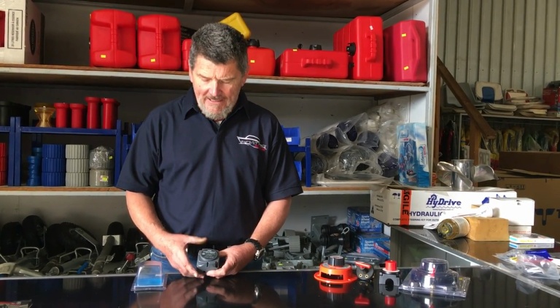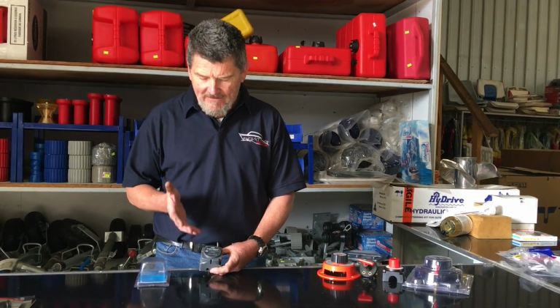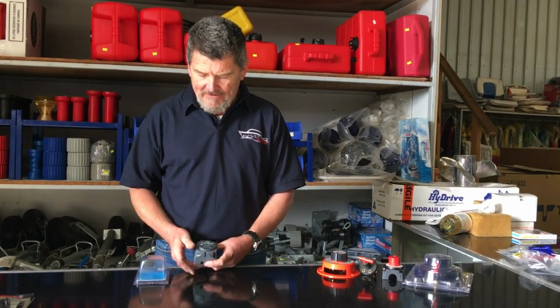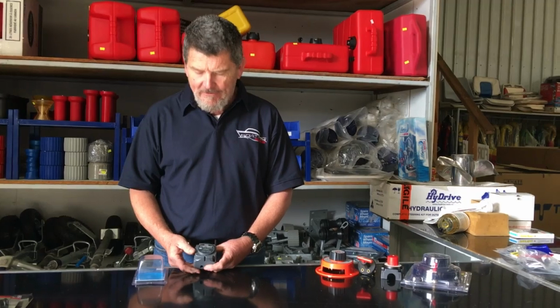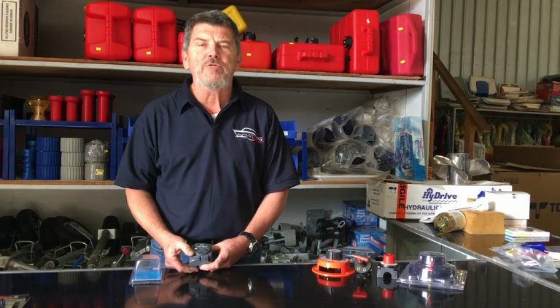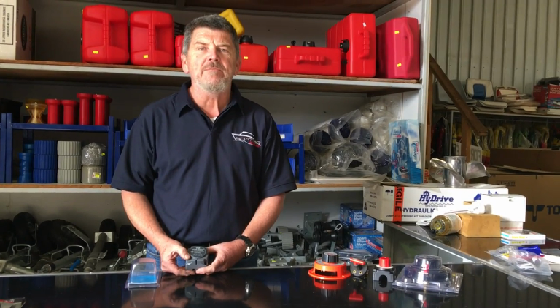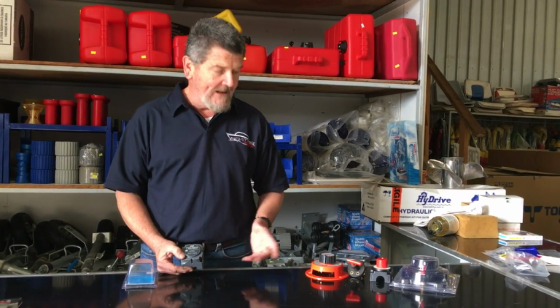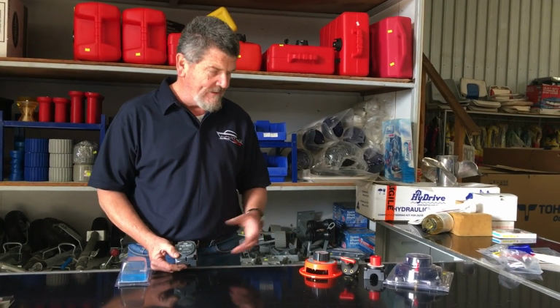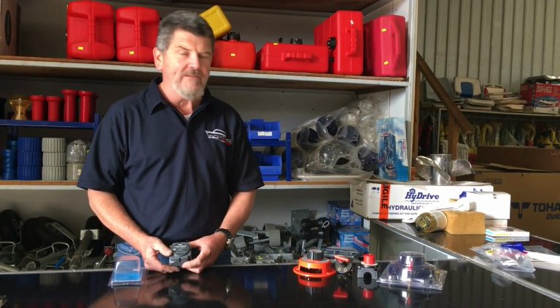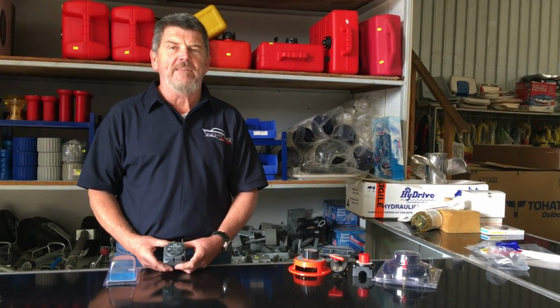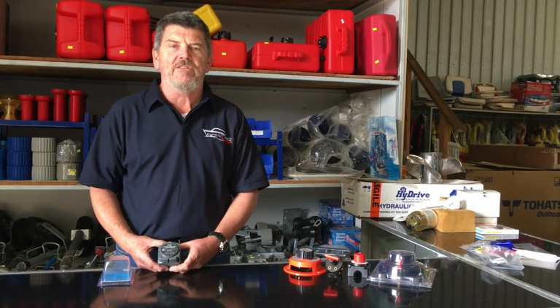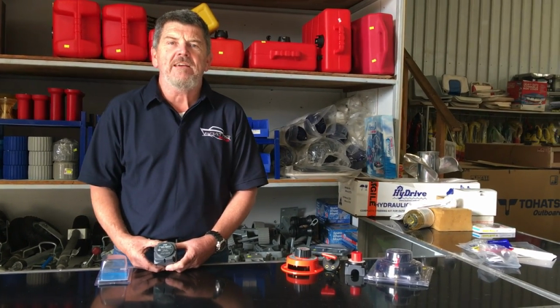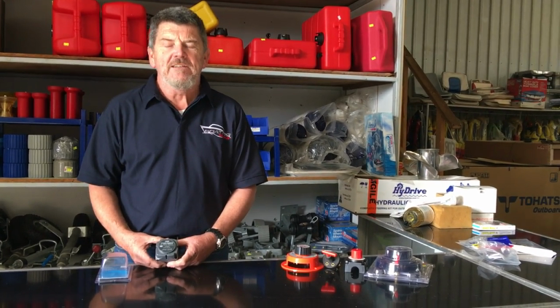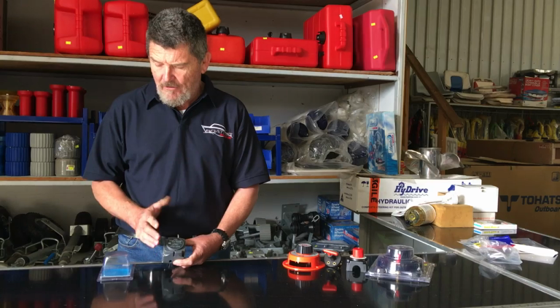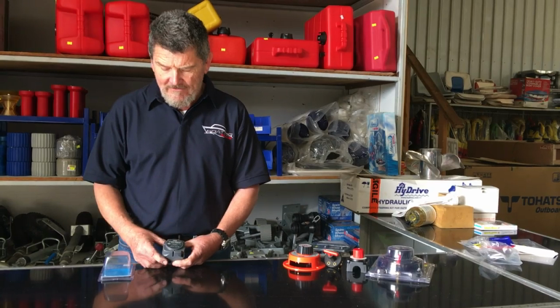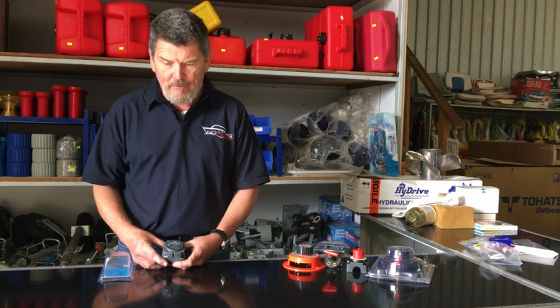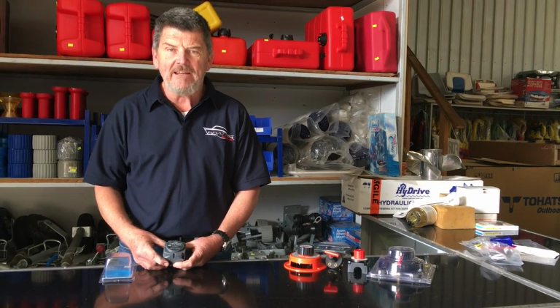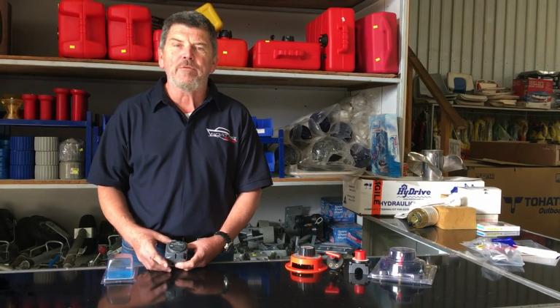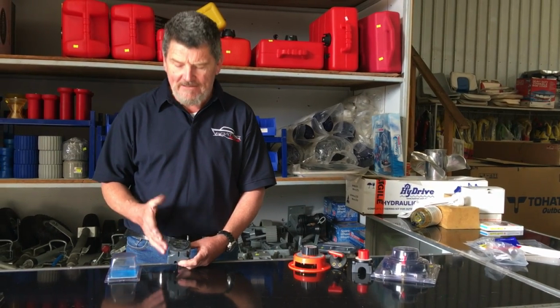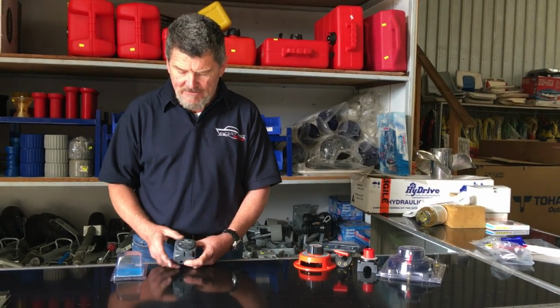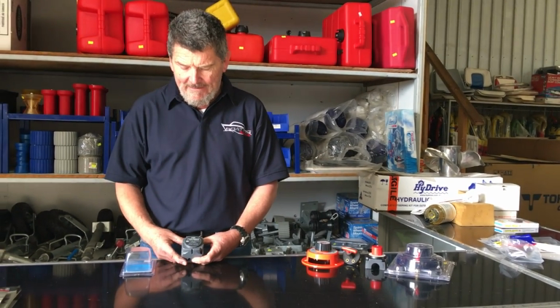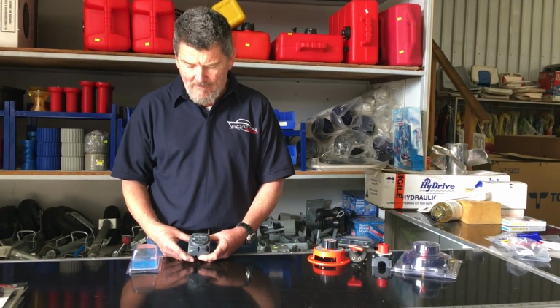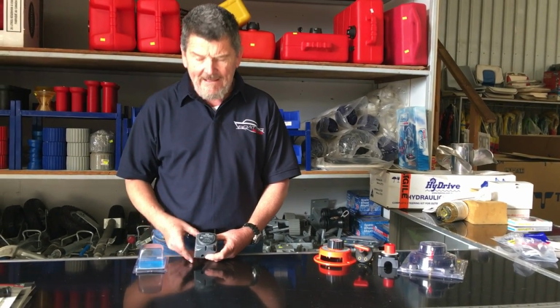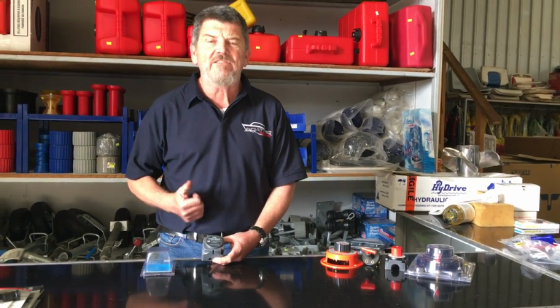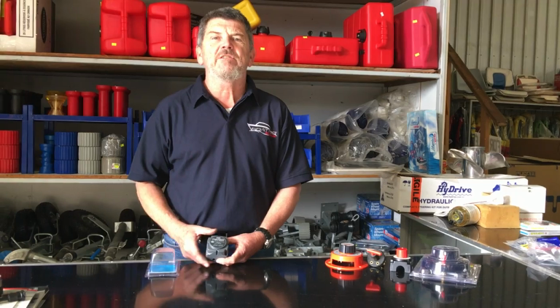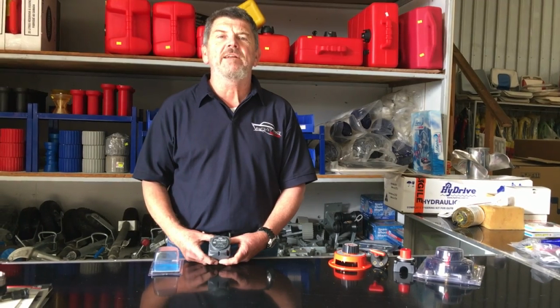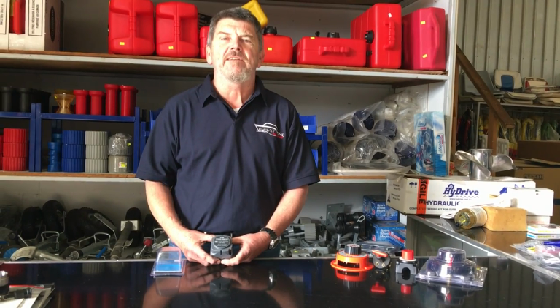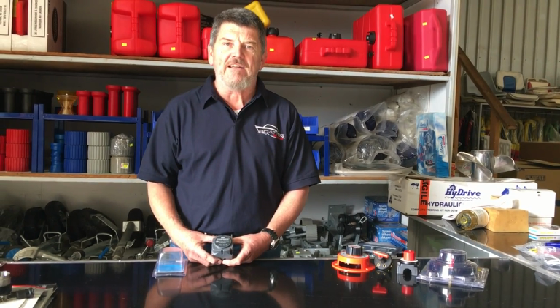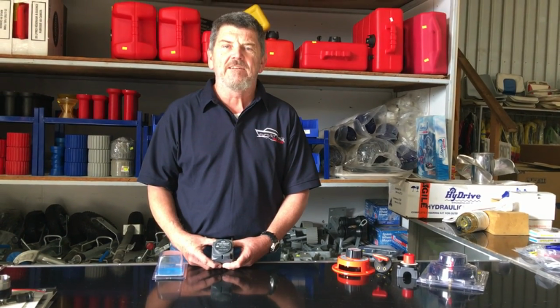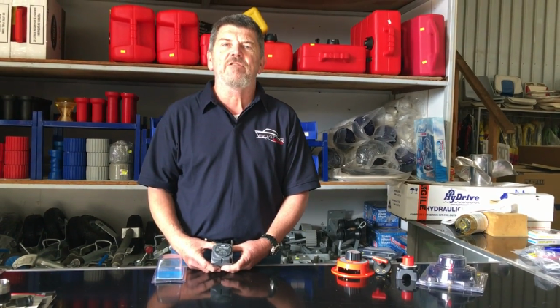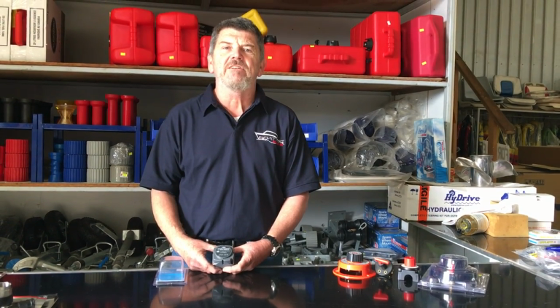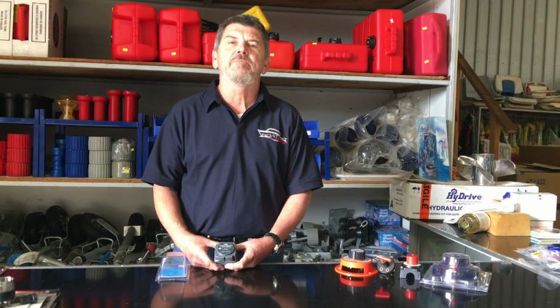It is a very simple system, a little bit dearer than the cousins over here. So for those of you that appreciate it and don't mind spending a little bit more money, this system is really the duck's guts. Thanks very much guys. Bye.